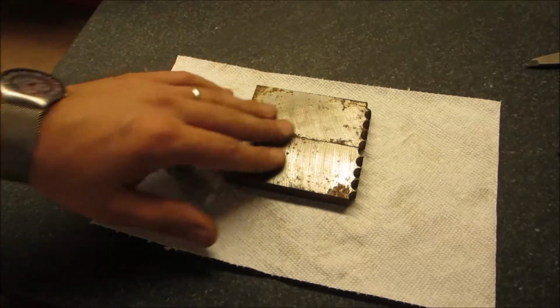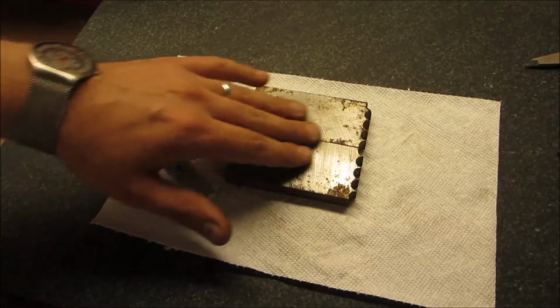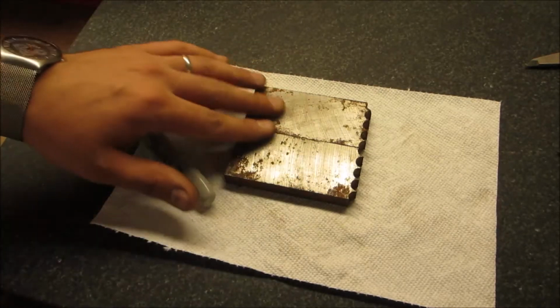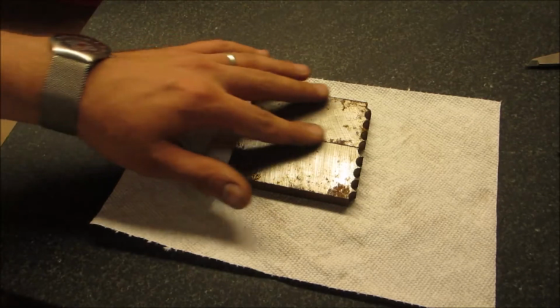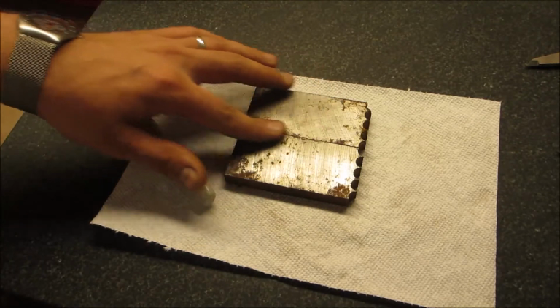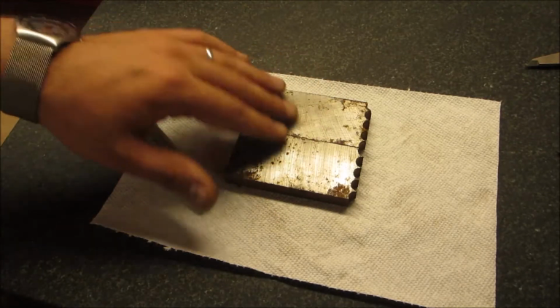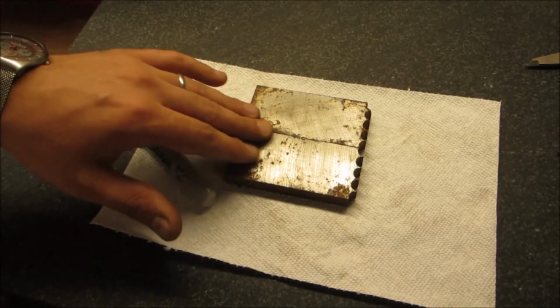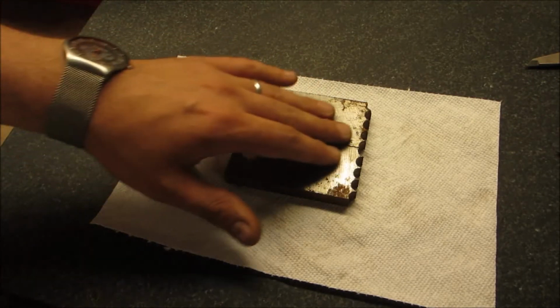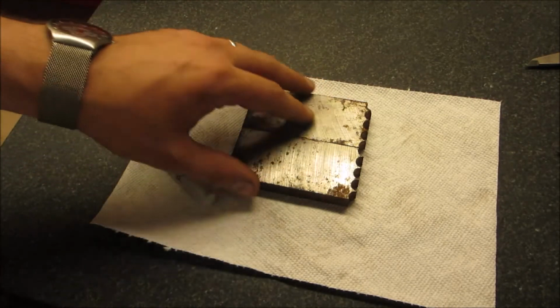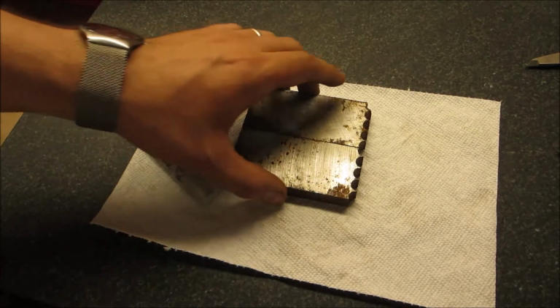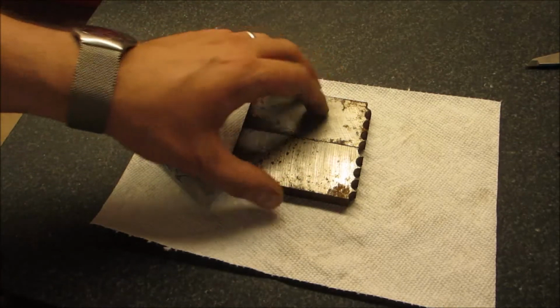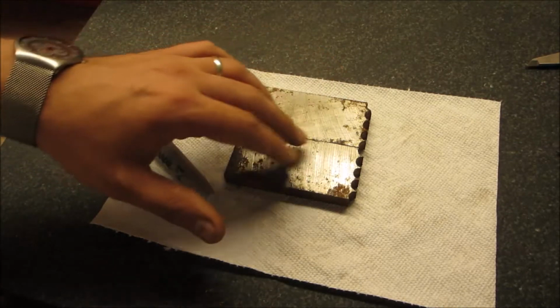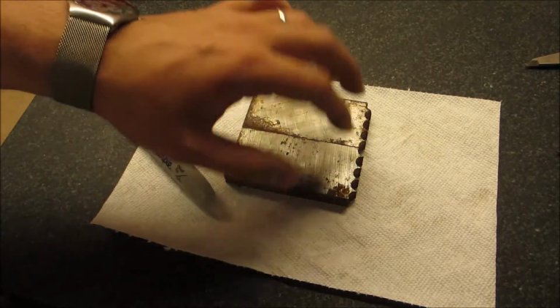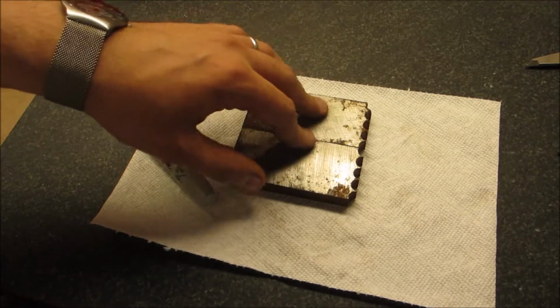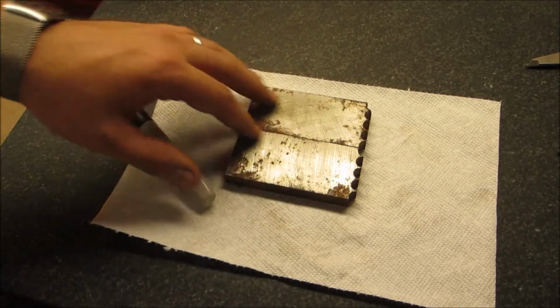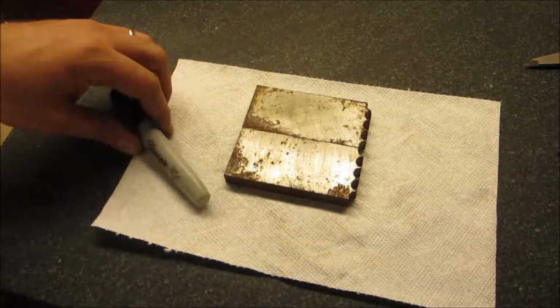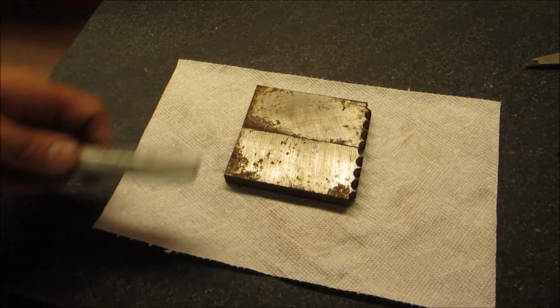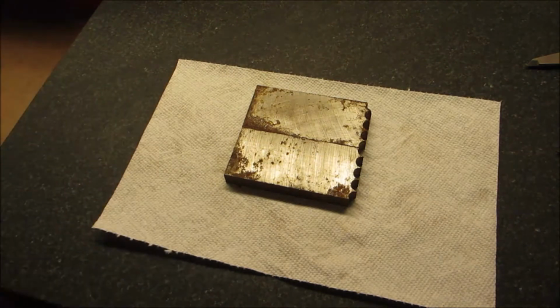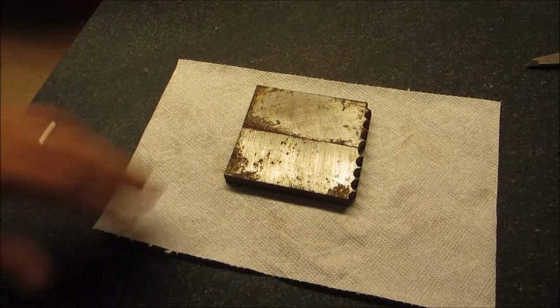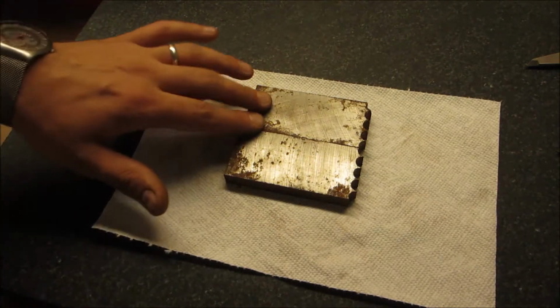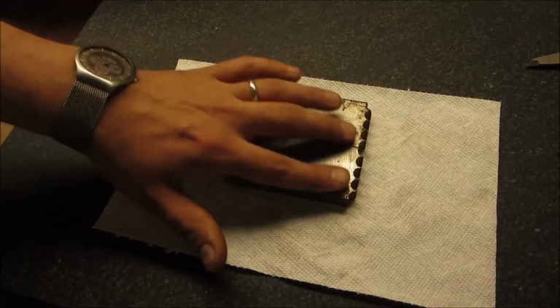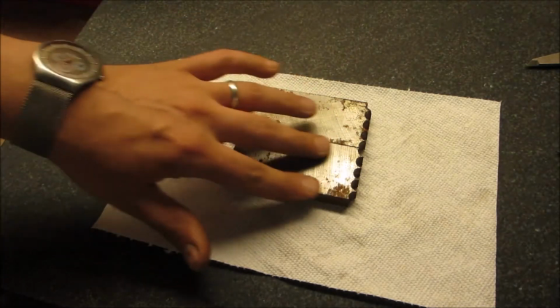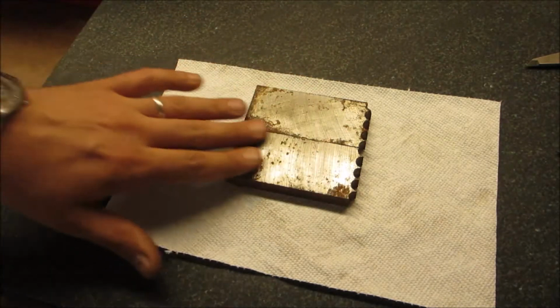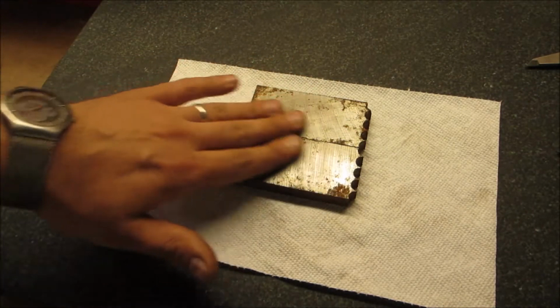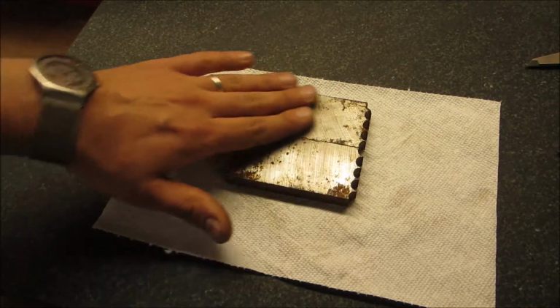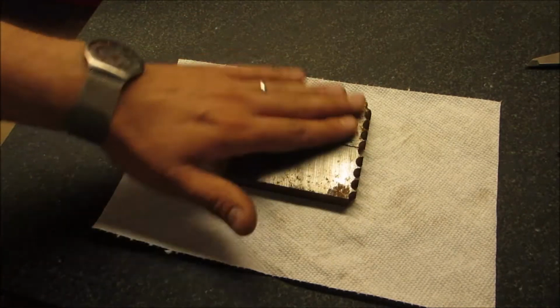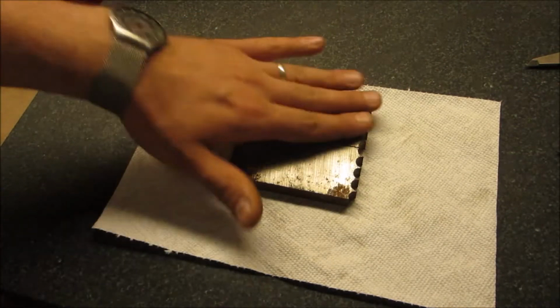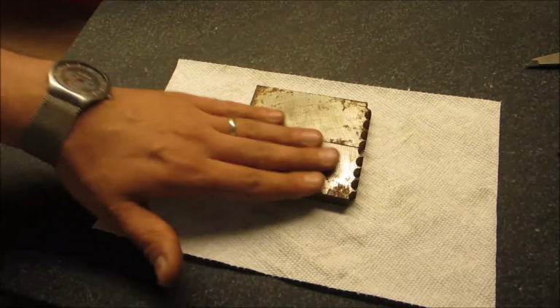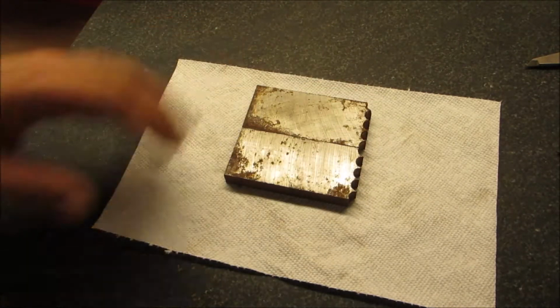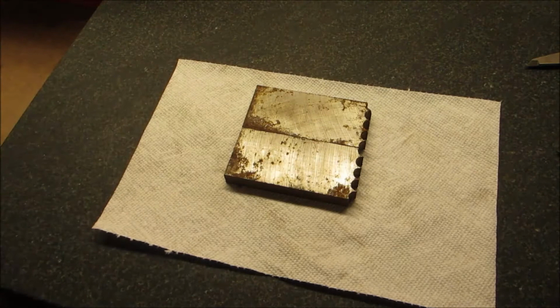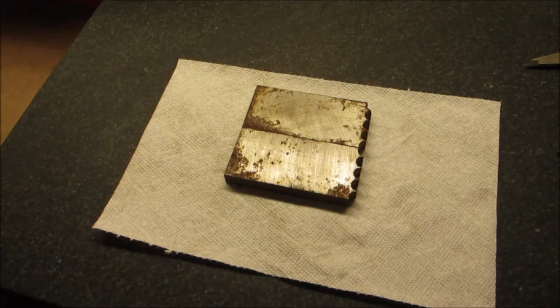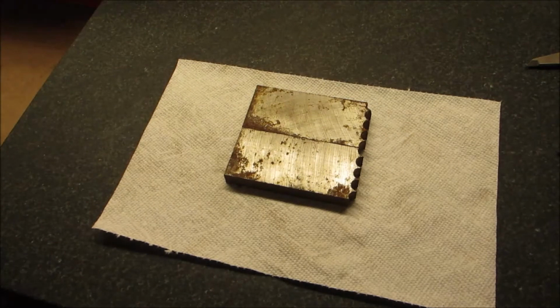These are the two pieces of scrap steel that I will be using to make a couple of parallels. I didn't even clean them up — I just want to mark them up and start cutting them.